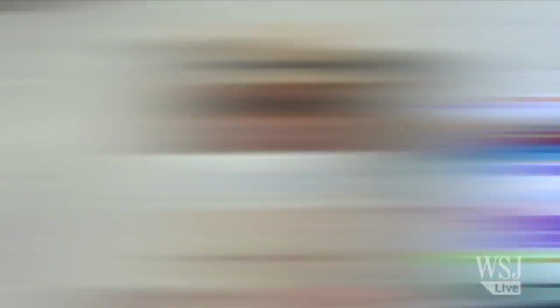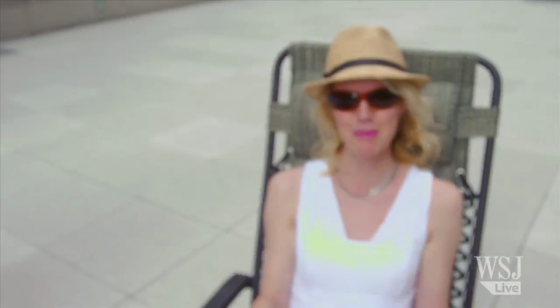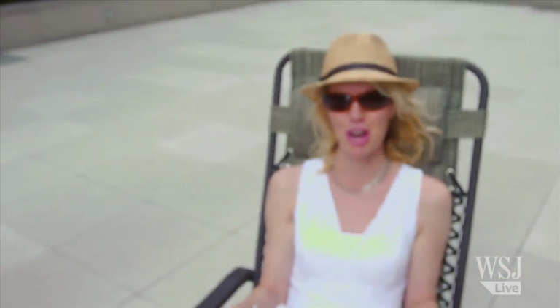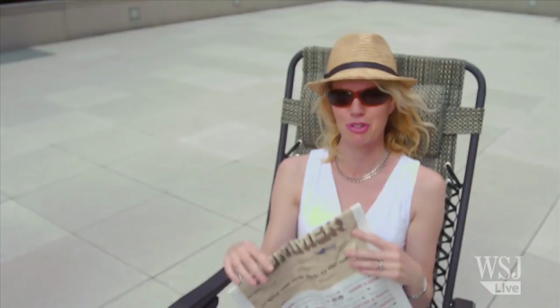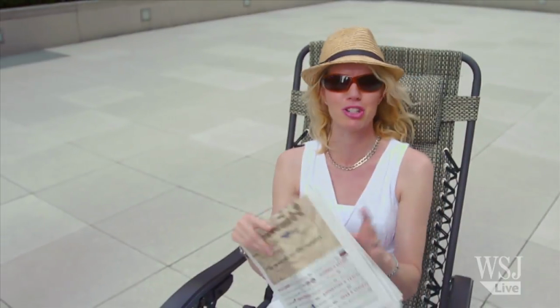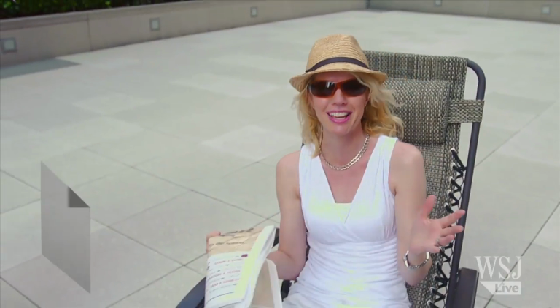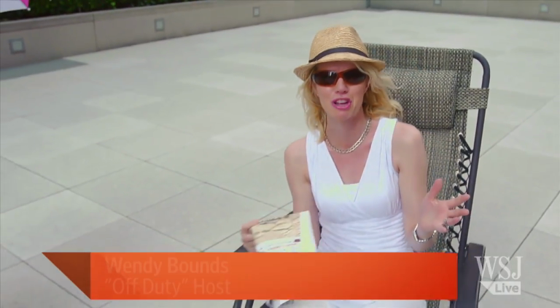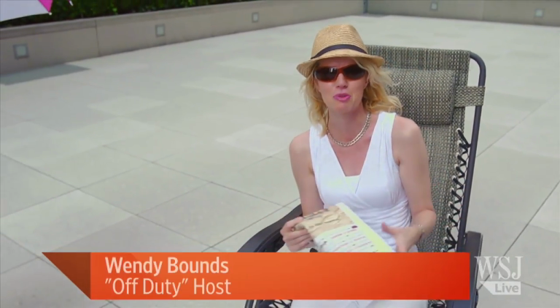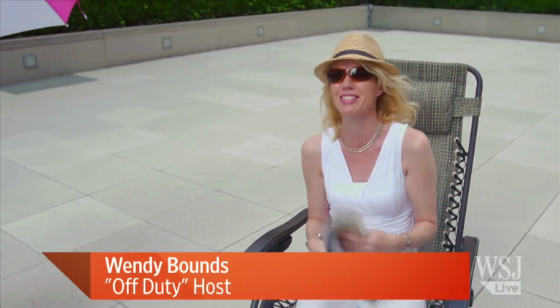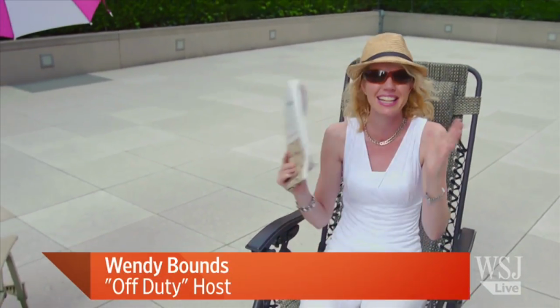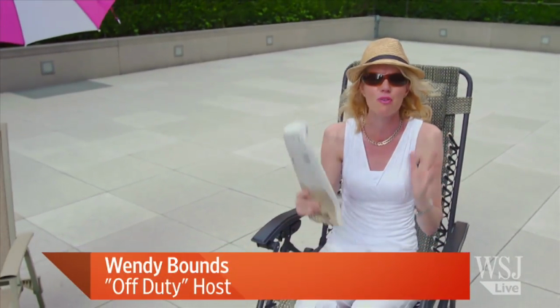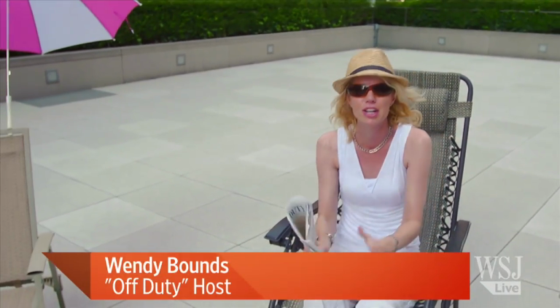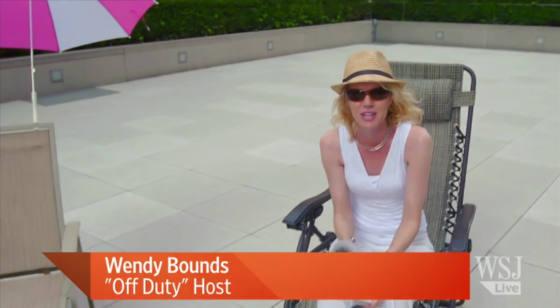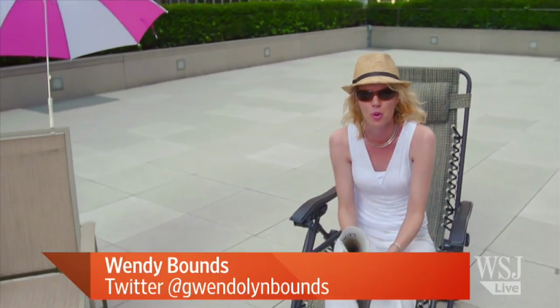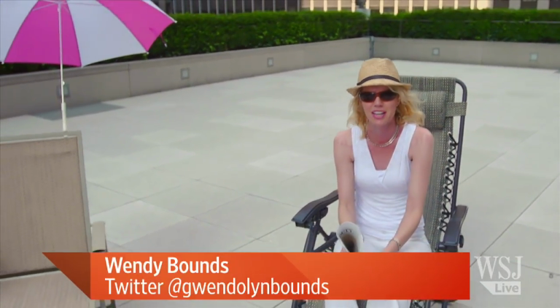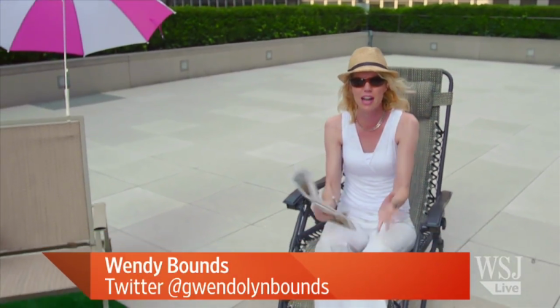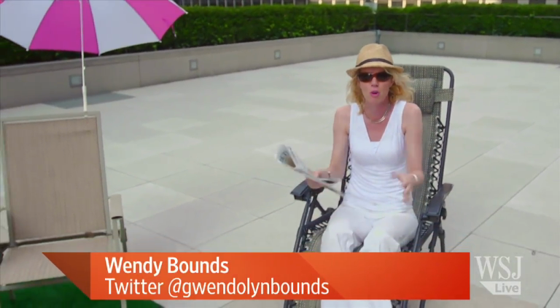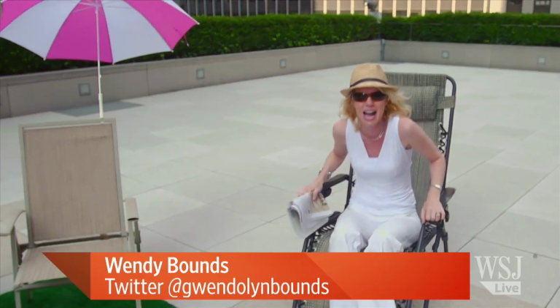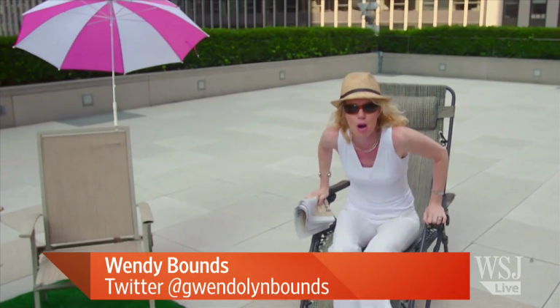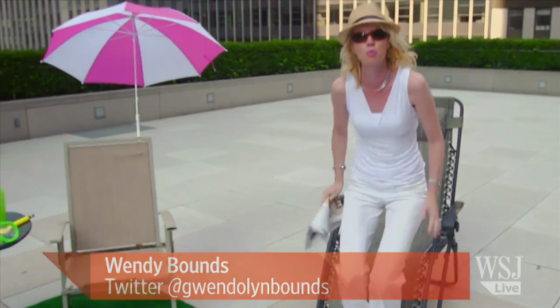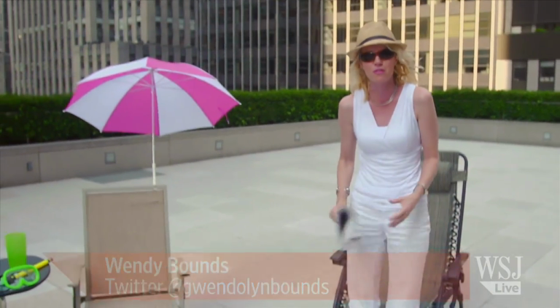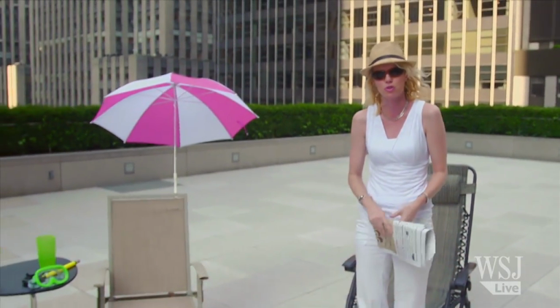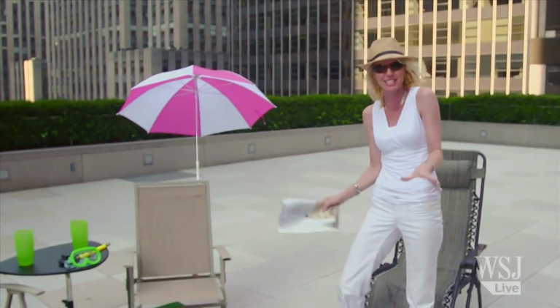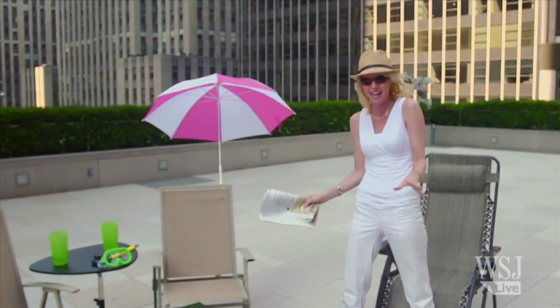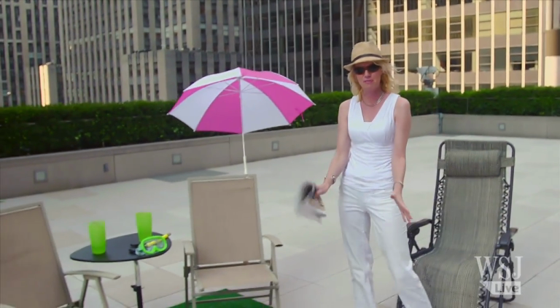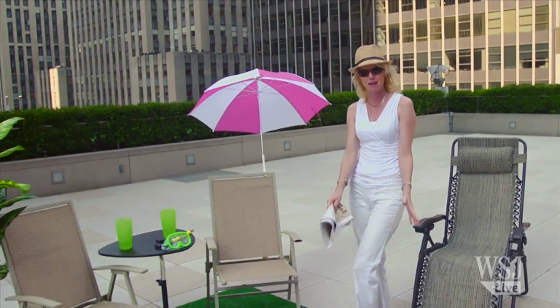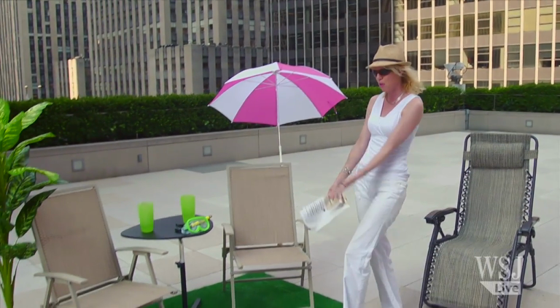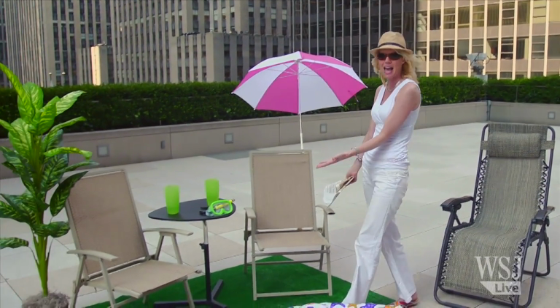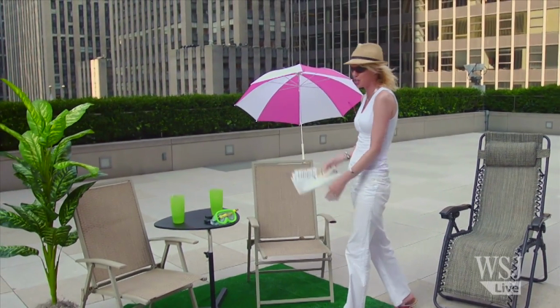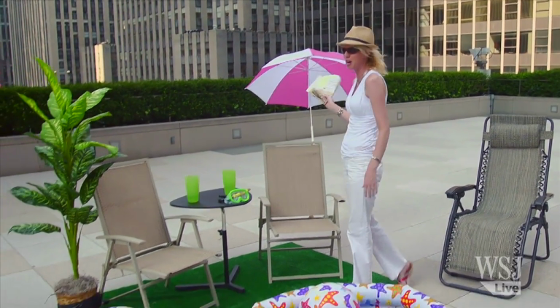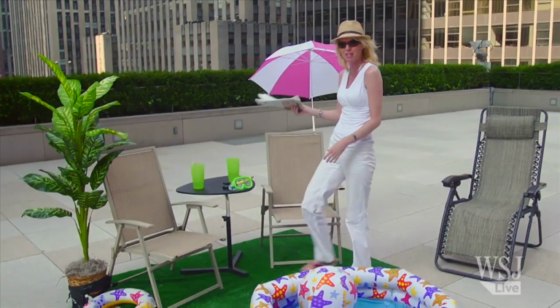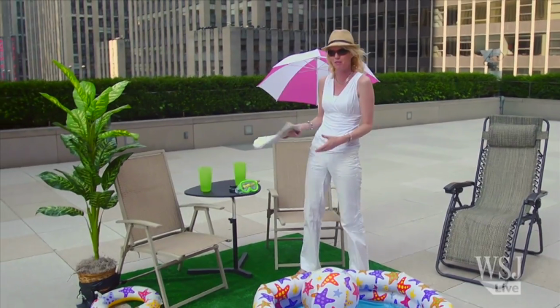Welcome to WSJ Off Duty. We are just kicking off summer this week and it is already inching over 100 degrees here in New York City. I'm up on the roof of the Wall Street Journal, which is why we have this baby pool, the lounge chairs, the umbrellas, some beverages.